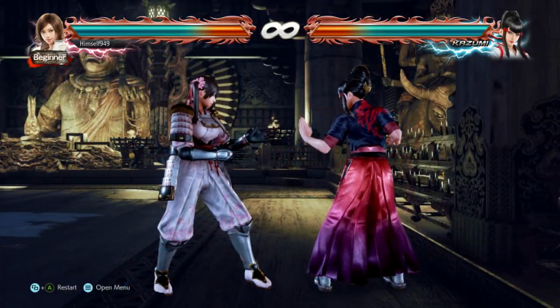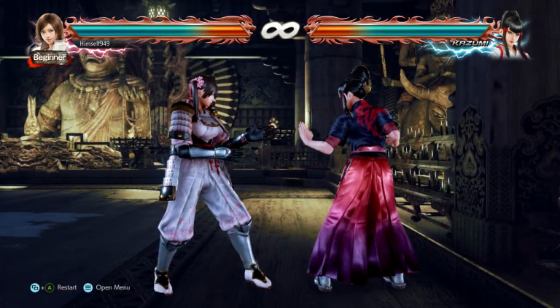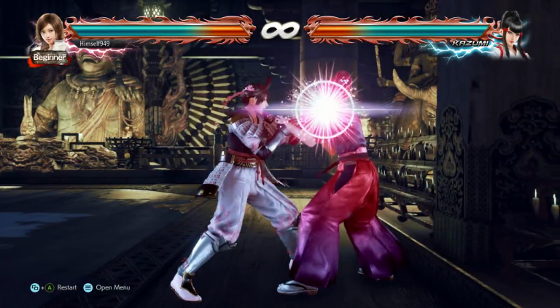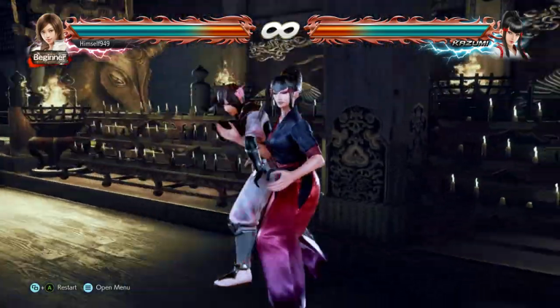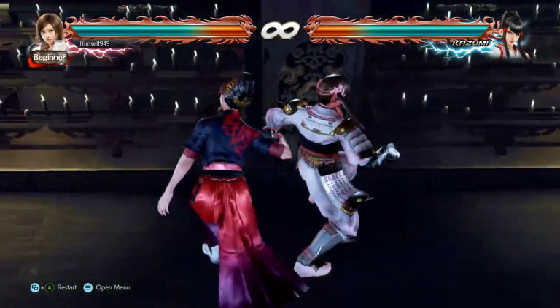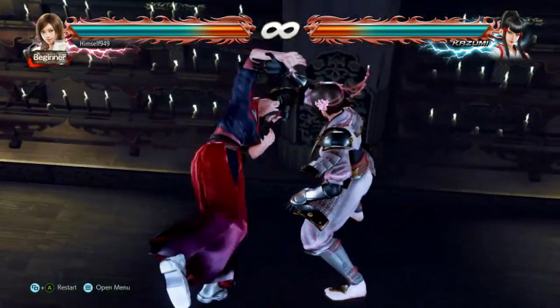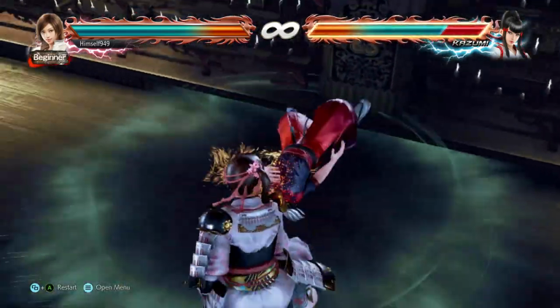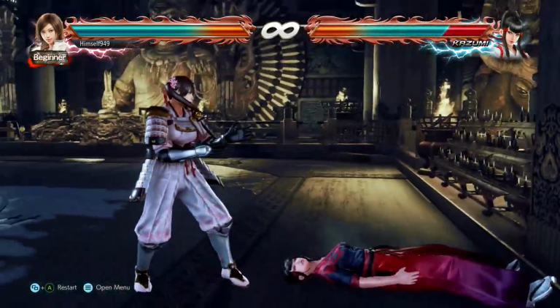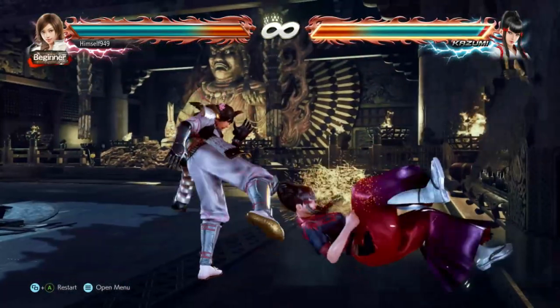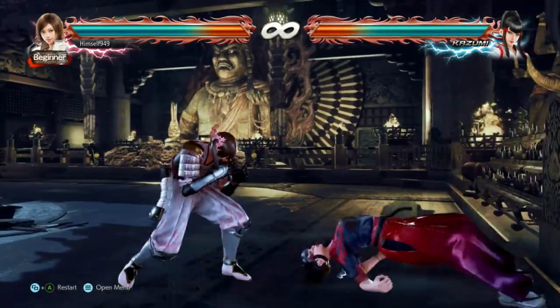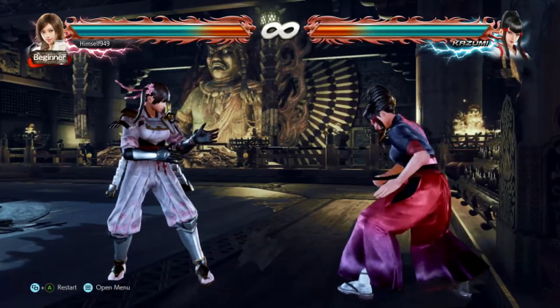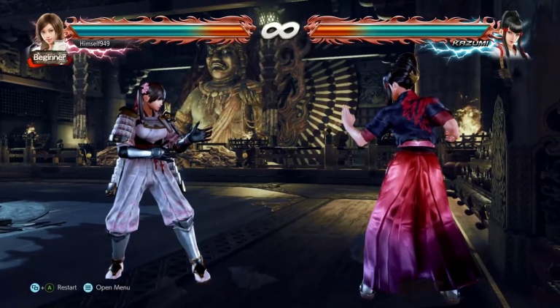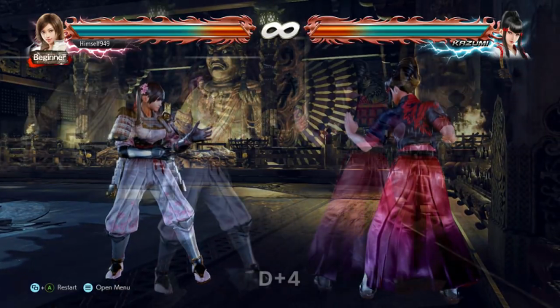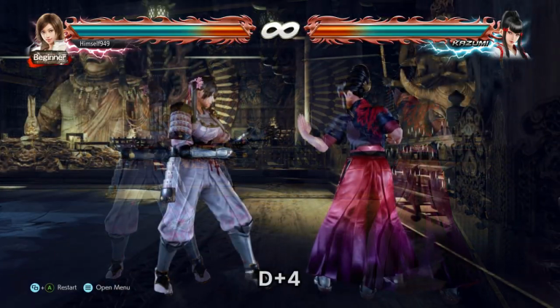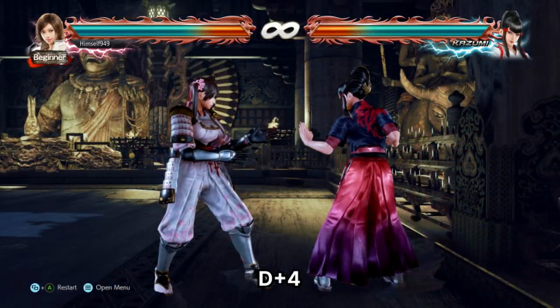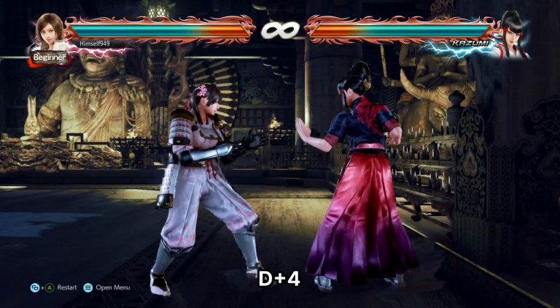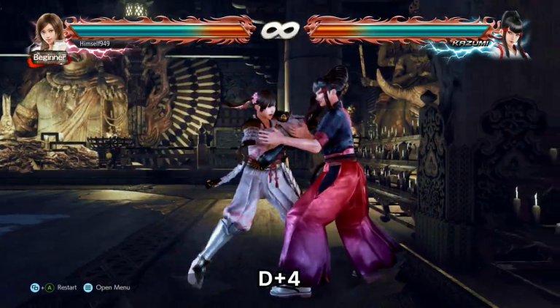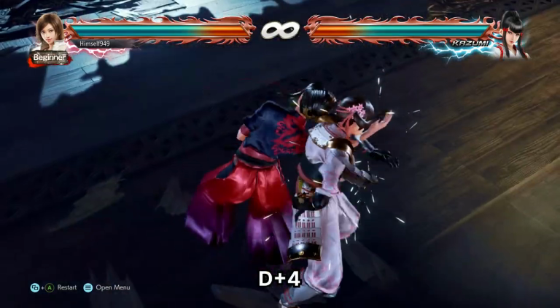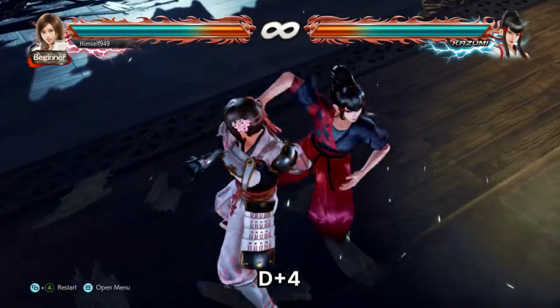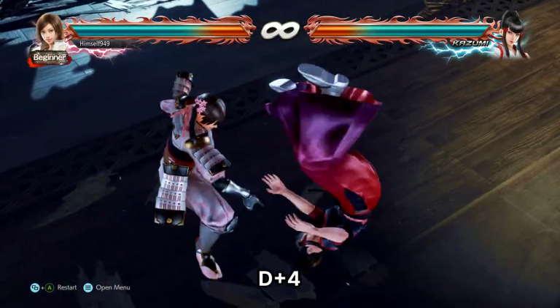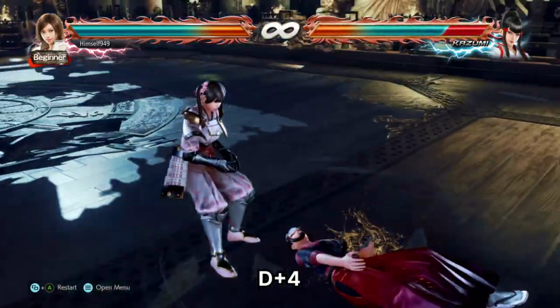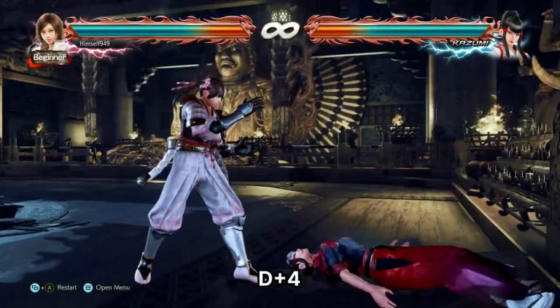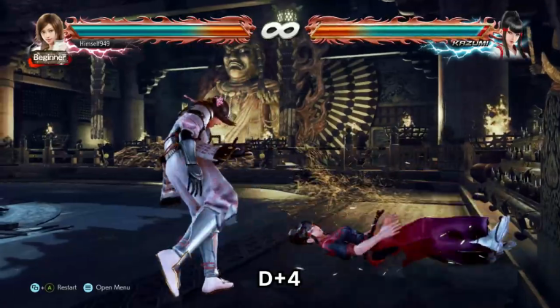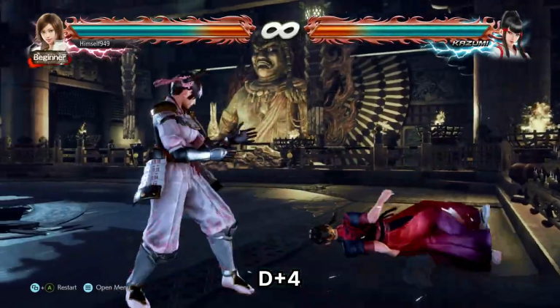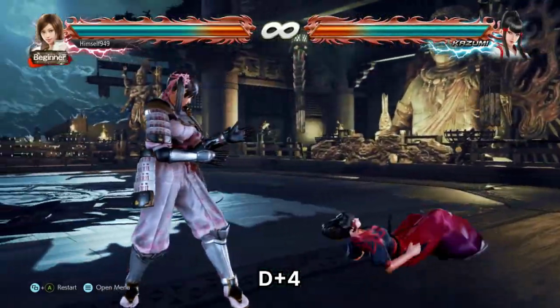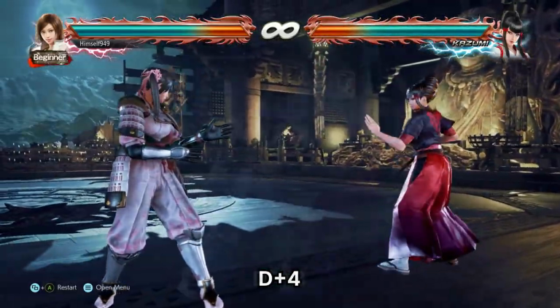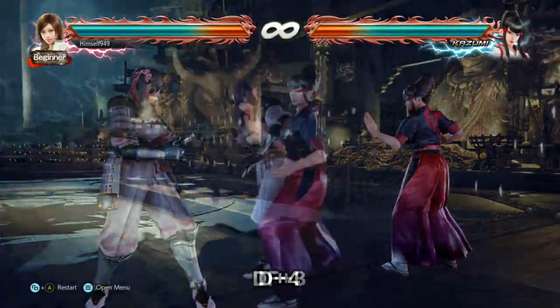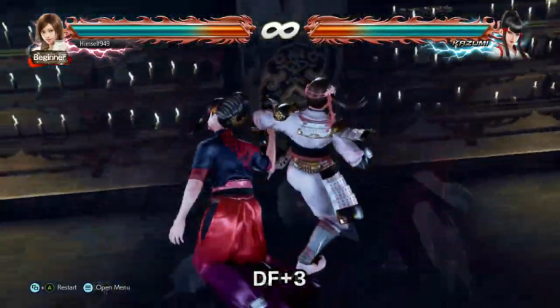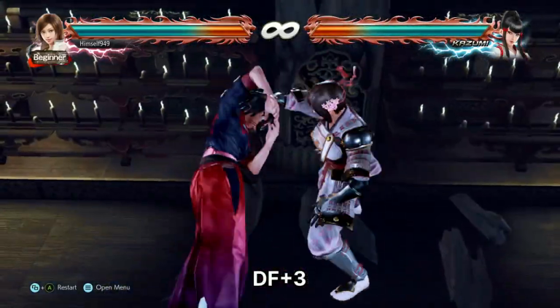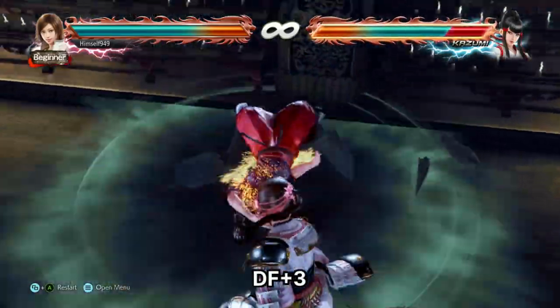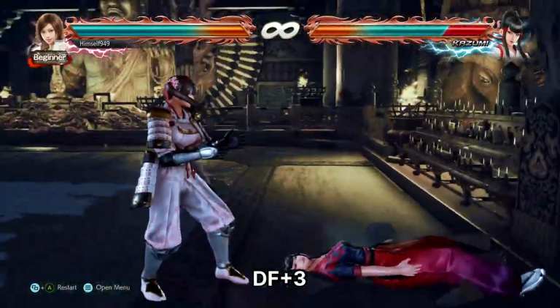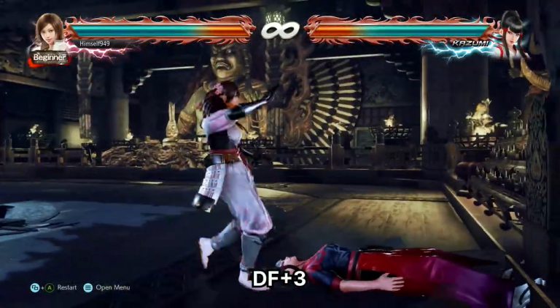Where it's also useful is when their back is to the wall. Here you actually get Oki. The best braindead option is D4. This is everything unless they just stay down. To cover that, go for DF3.